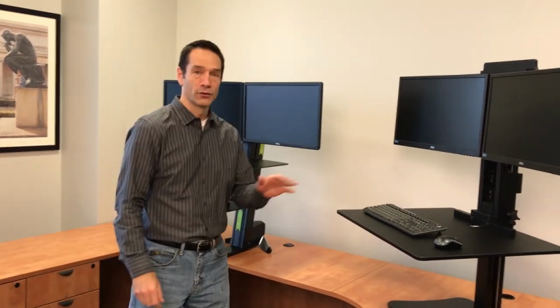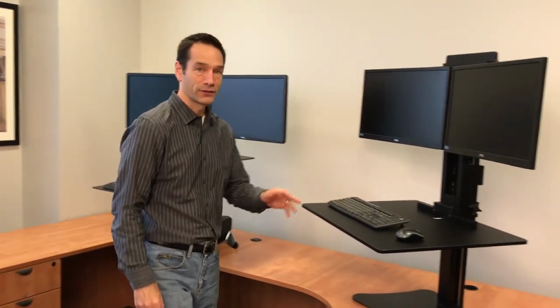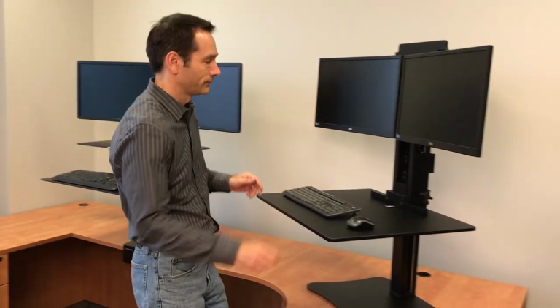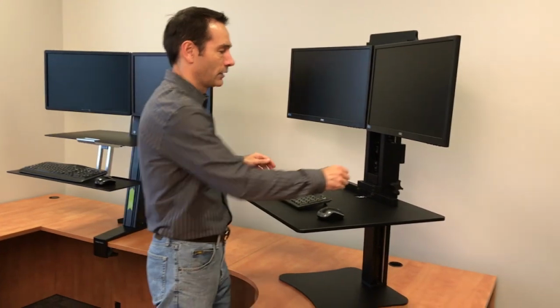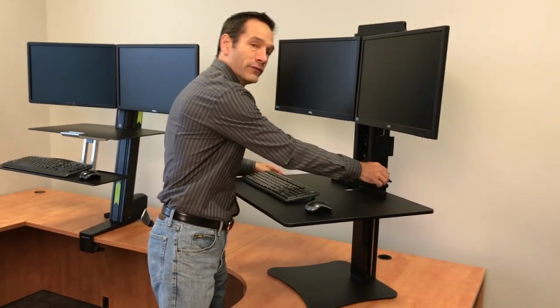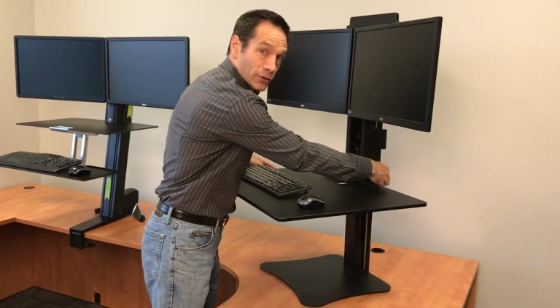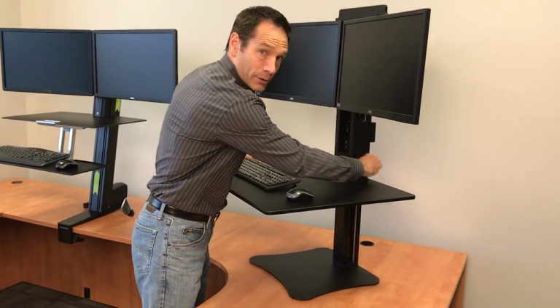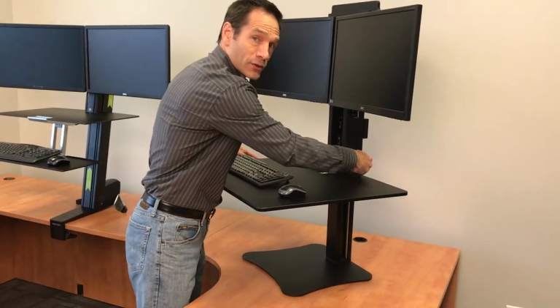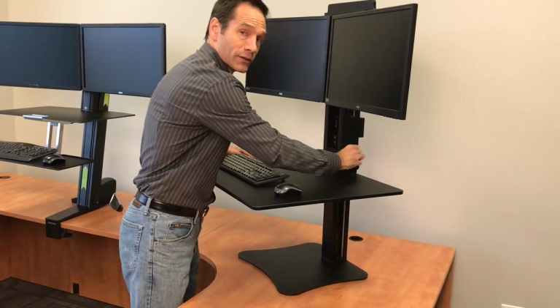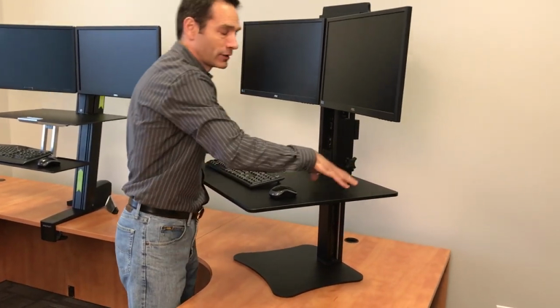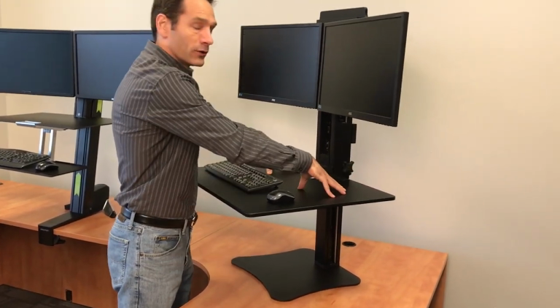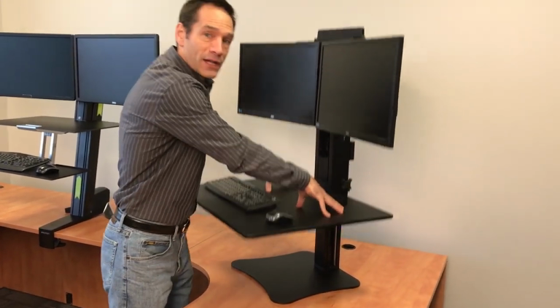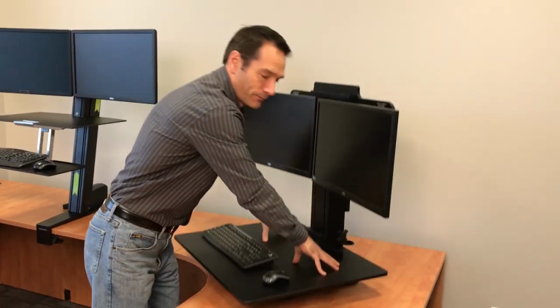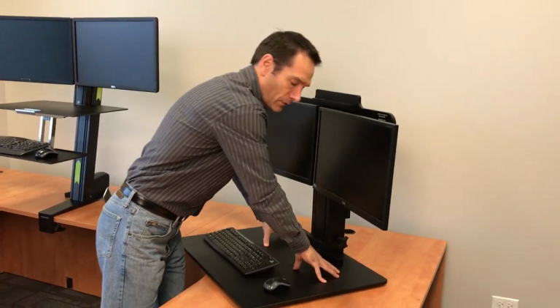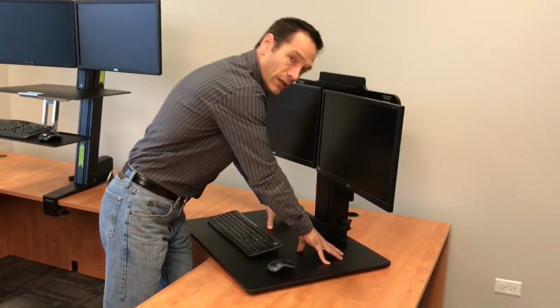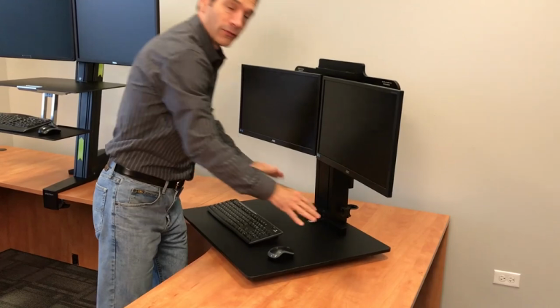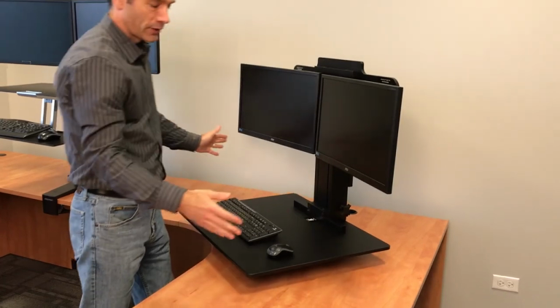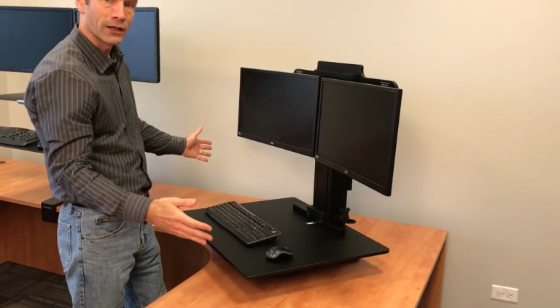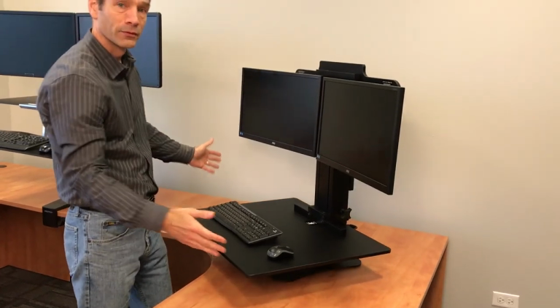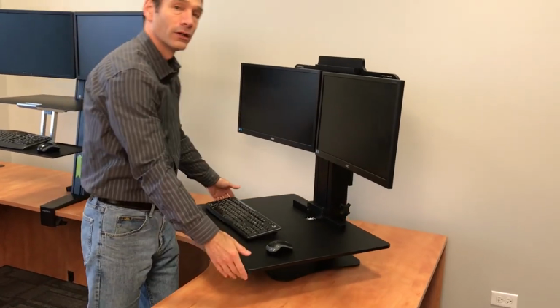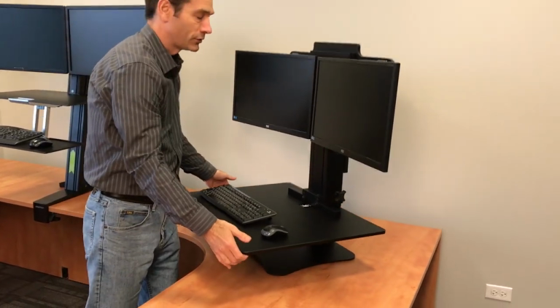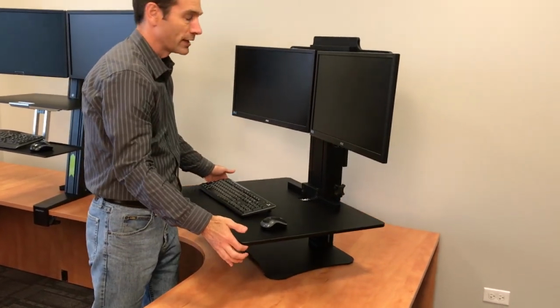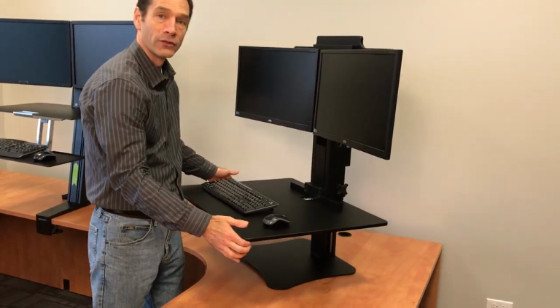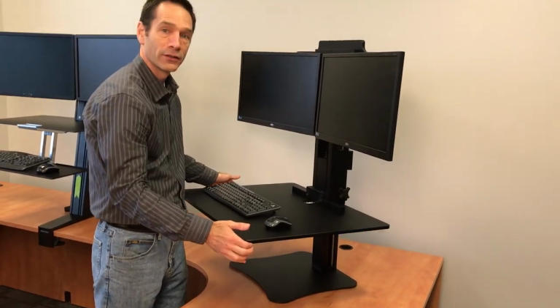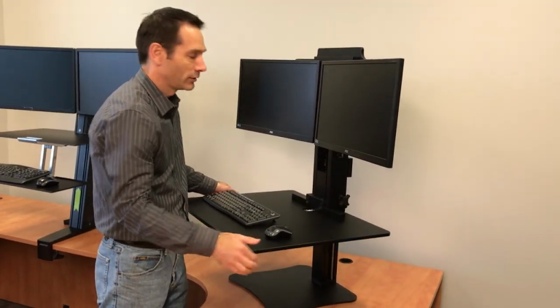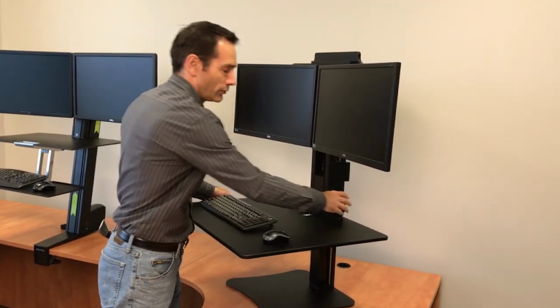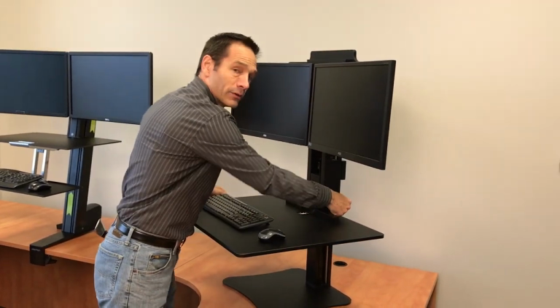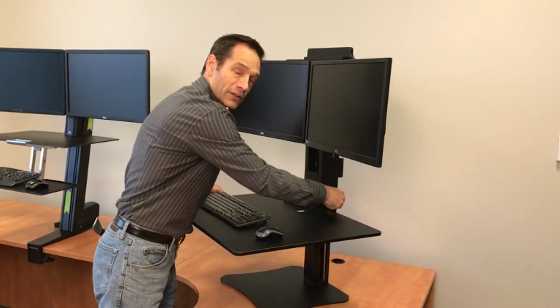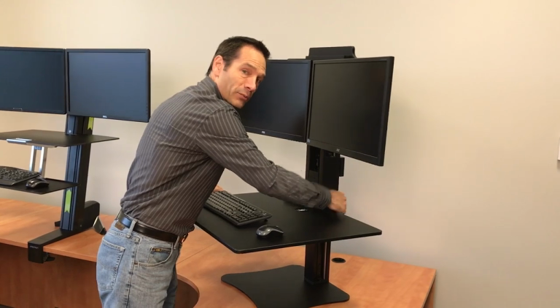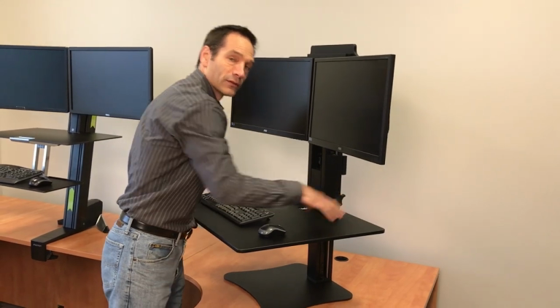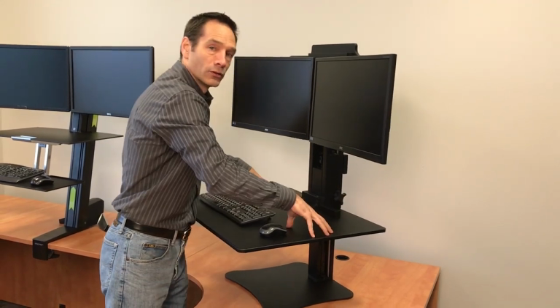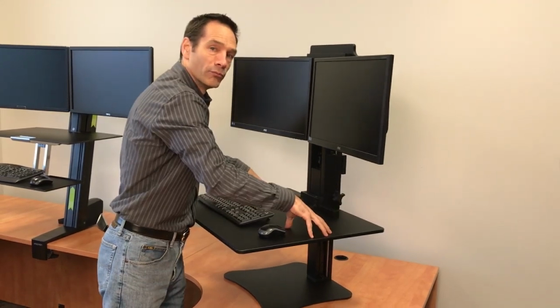First, the Victor. With the Victor you turn a knob, it loosens the desk, you push it down, and then if you let go it comes back up until you get it to the height you like, turn the knob, it stays in place, no more movement.